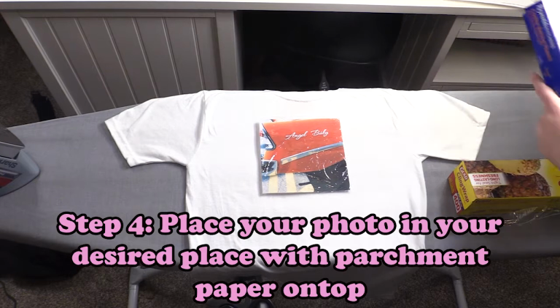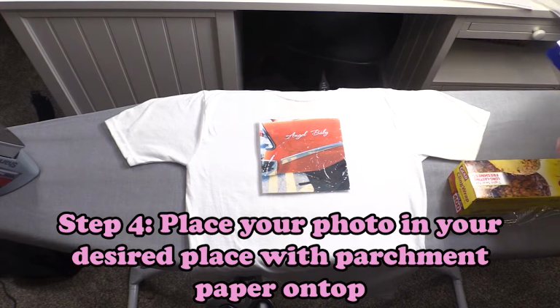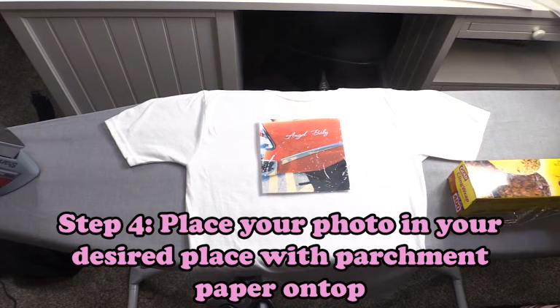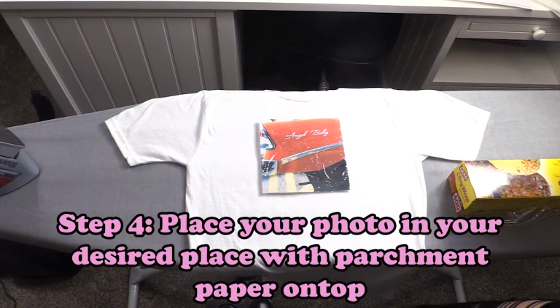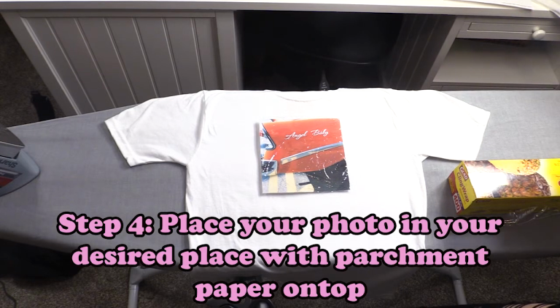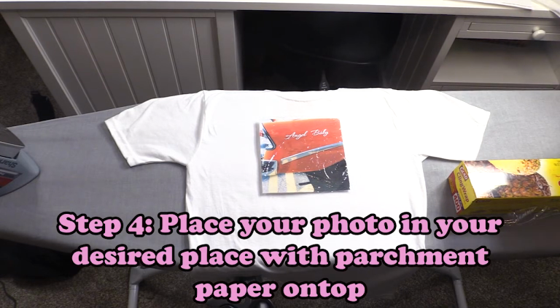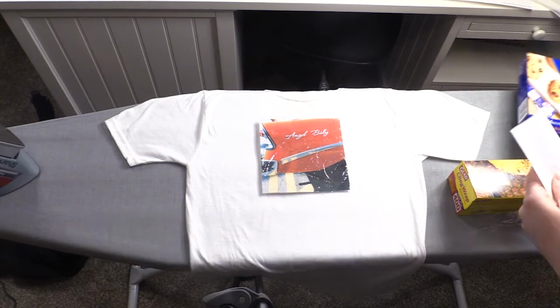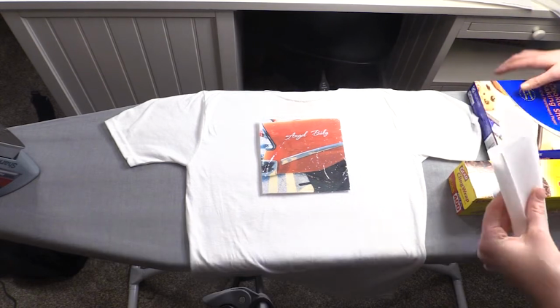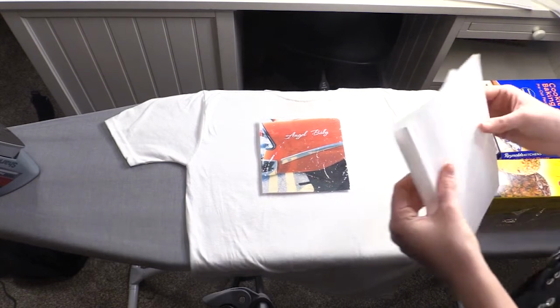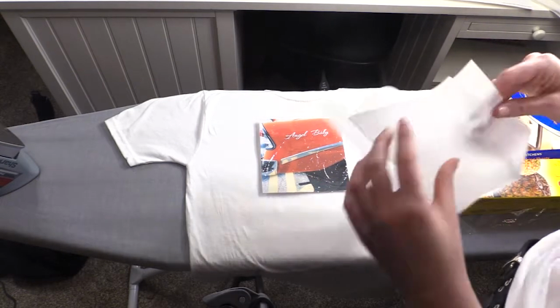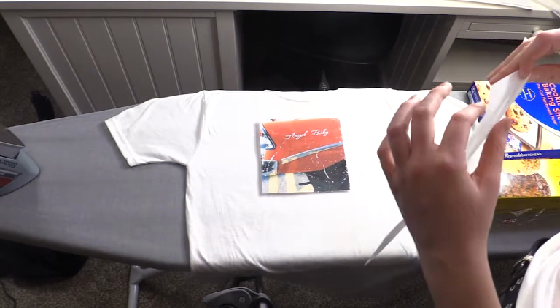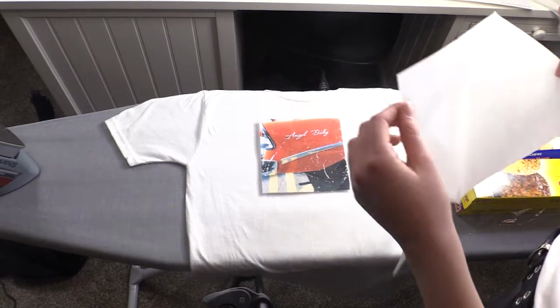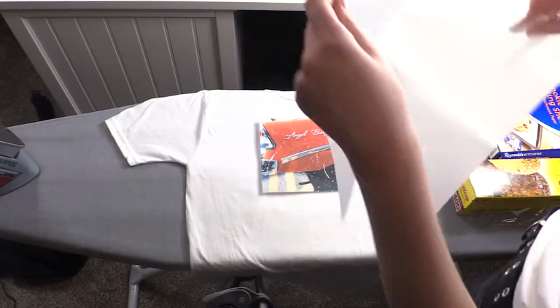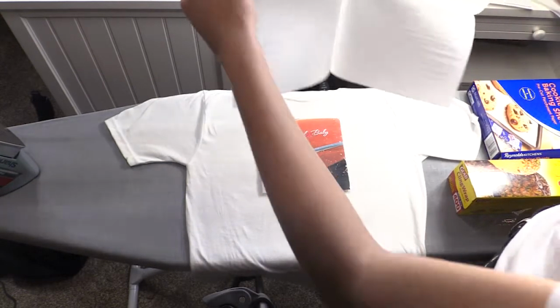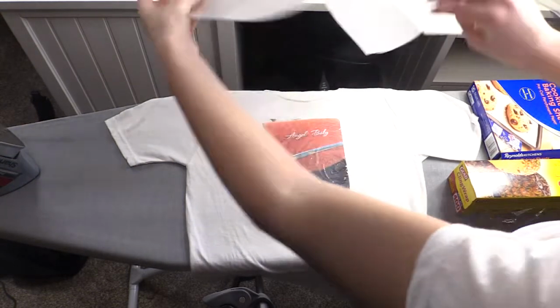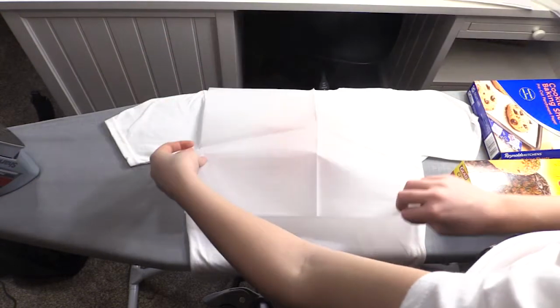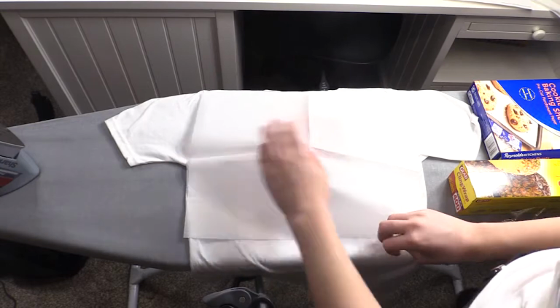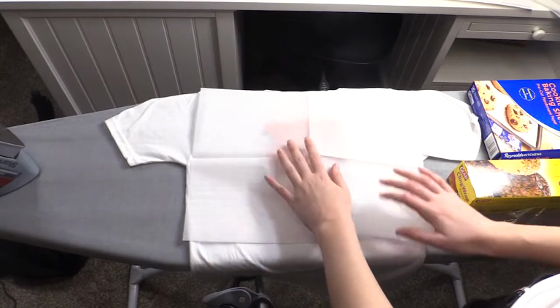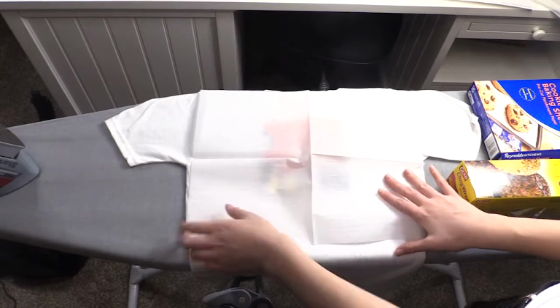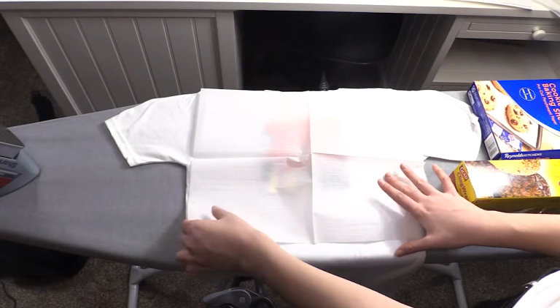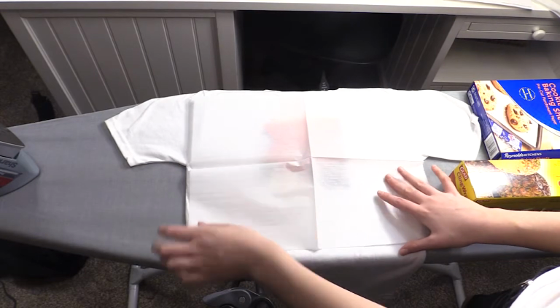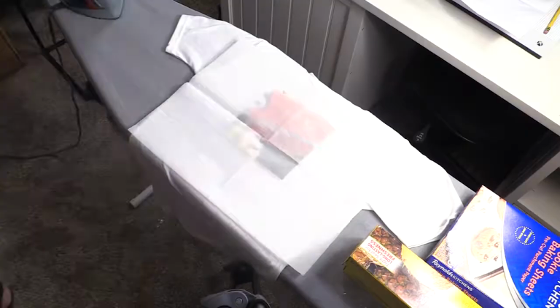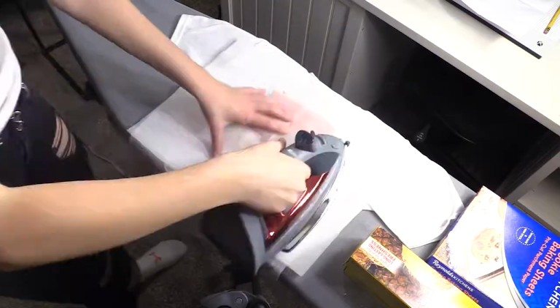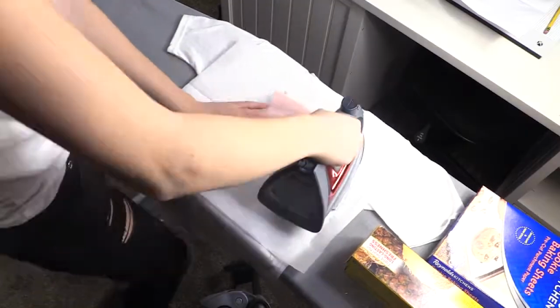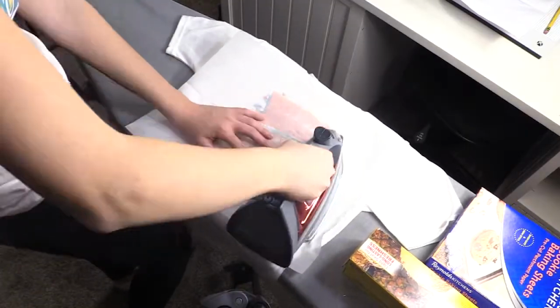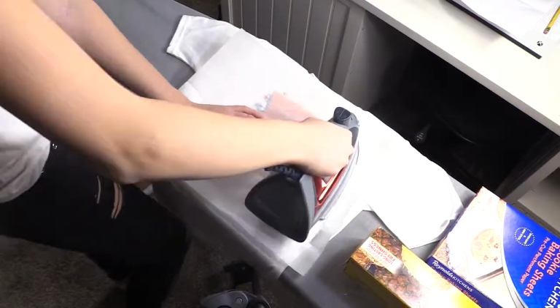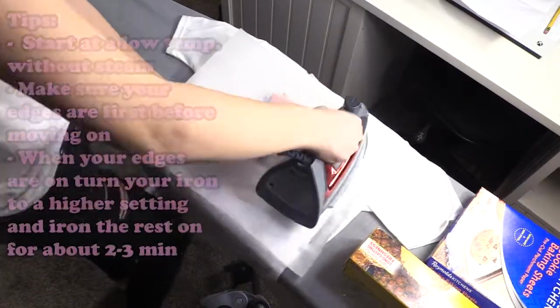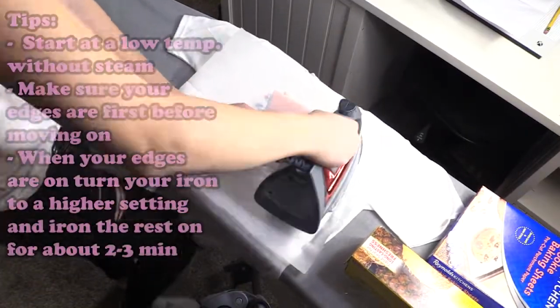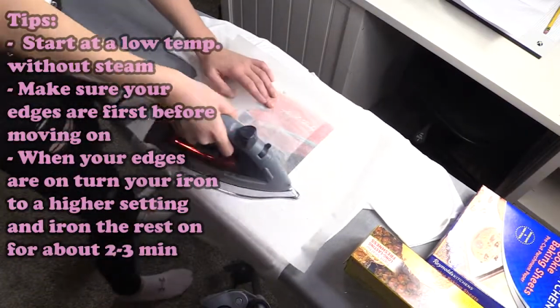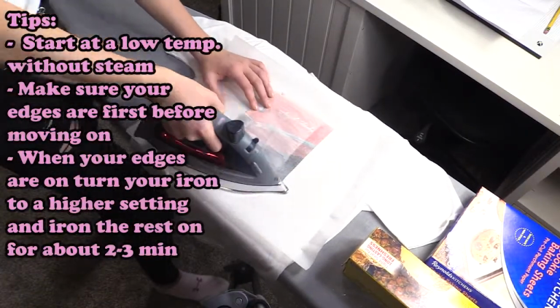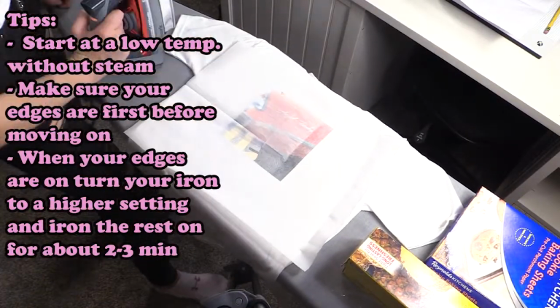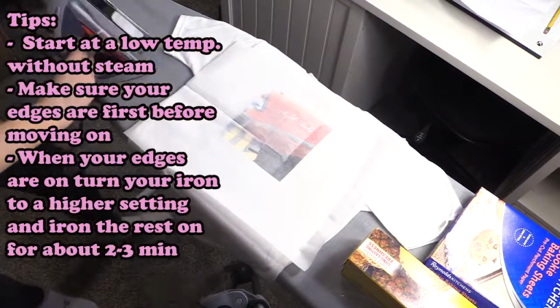Next, get your parchment paper — make sure you don't forget this, or your saran wrap will burn and melt to your iron. And there you go, you're ready to iron. Make sure your temperature is set to low and you're not using the steam setting.